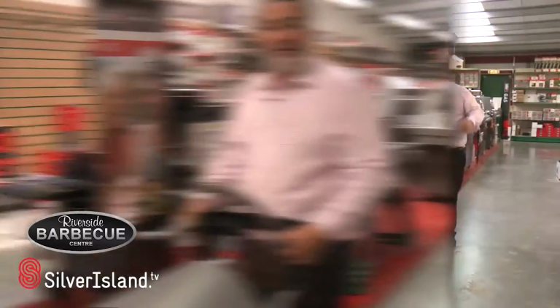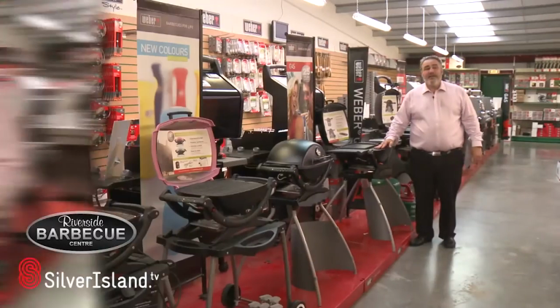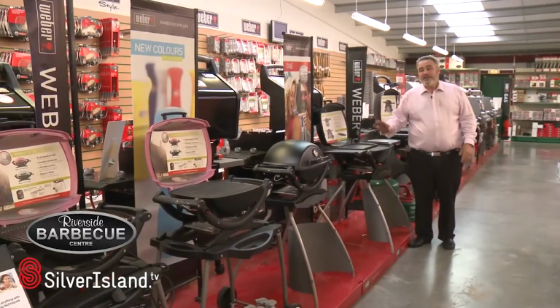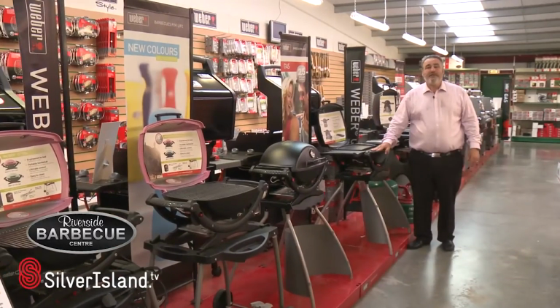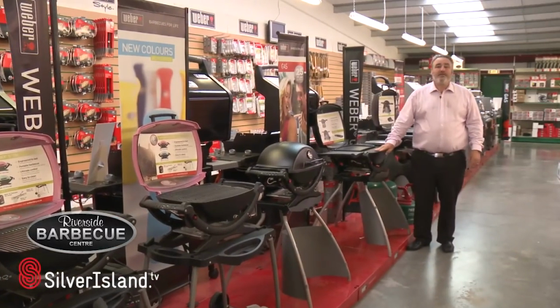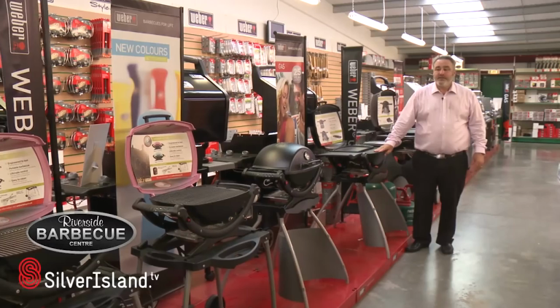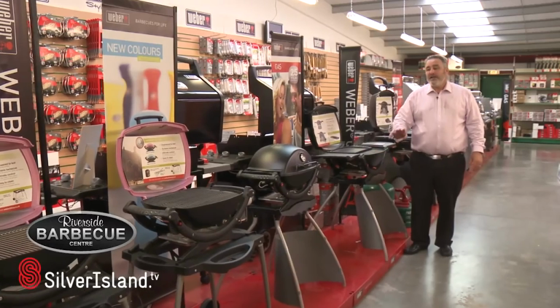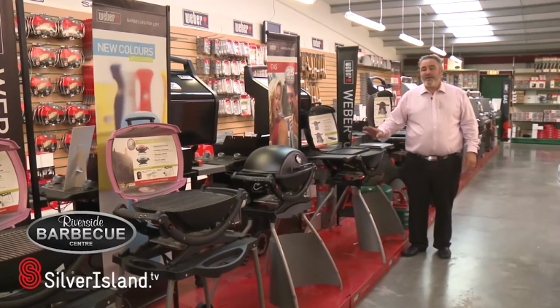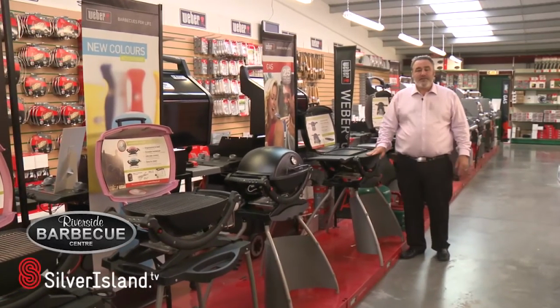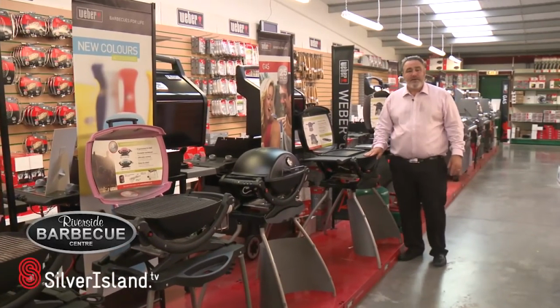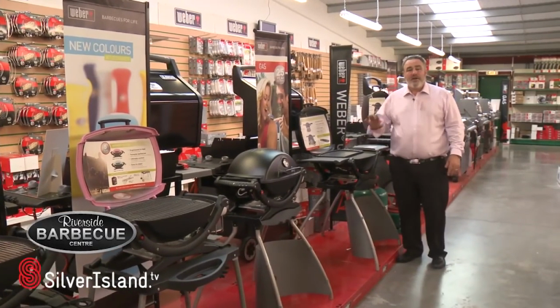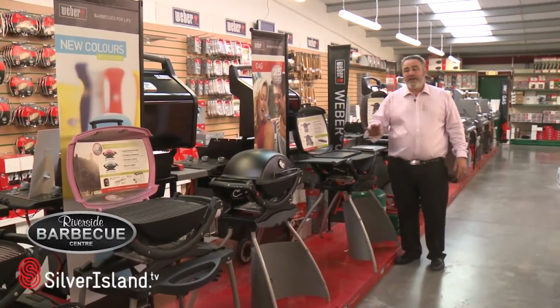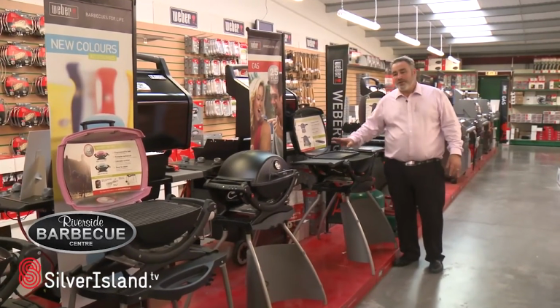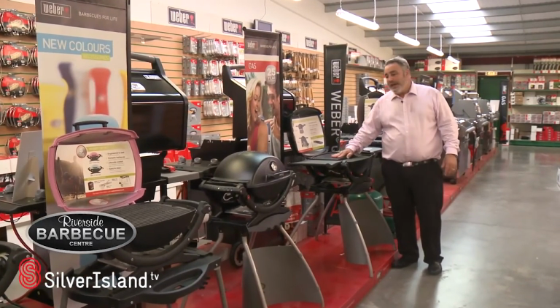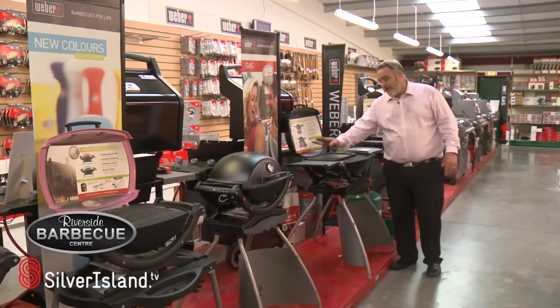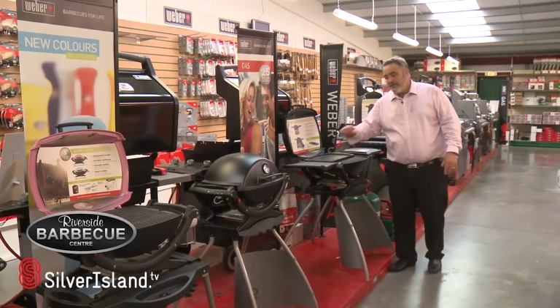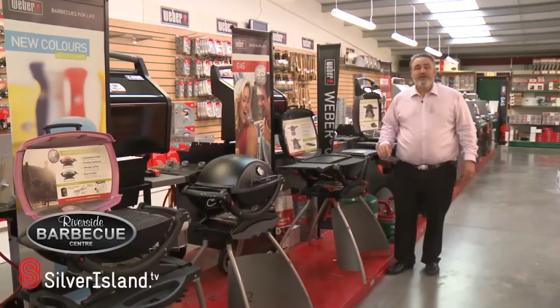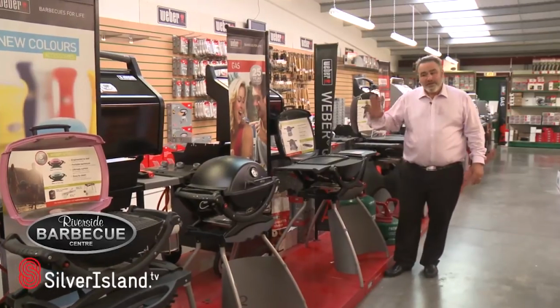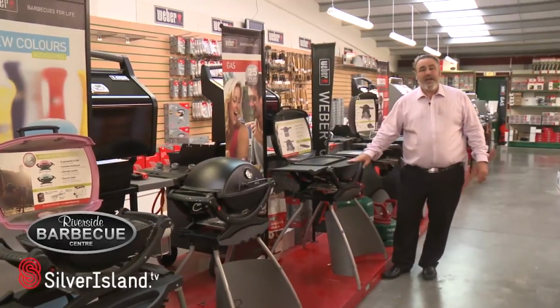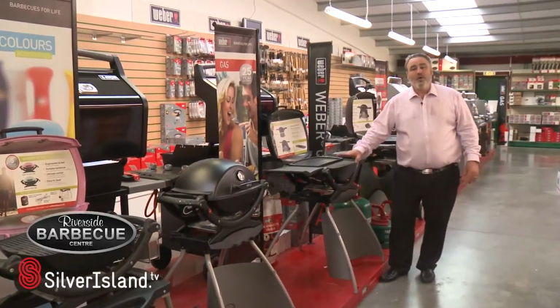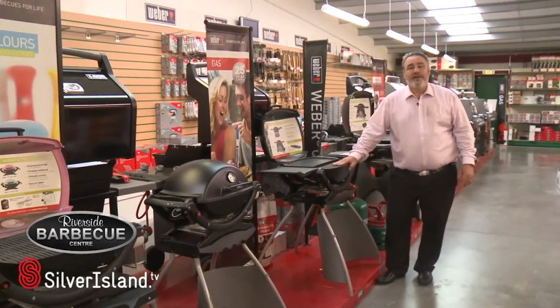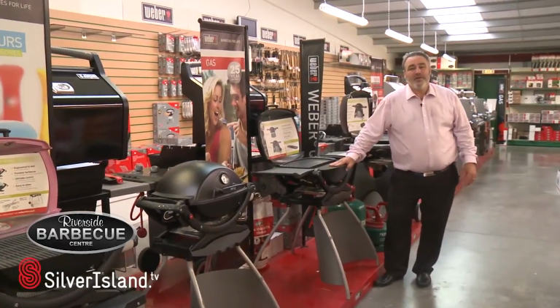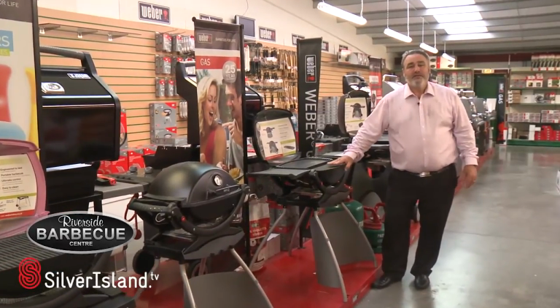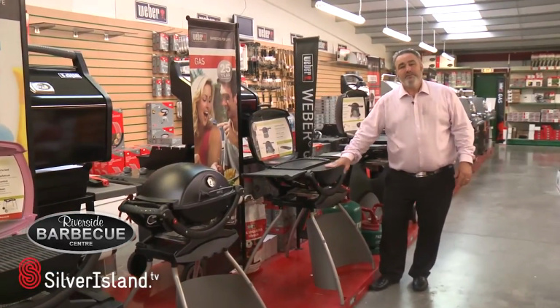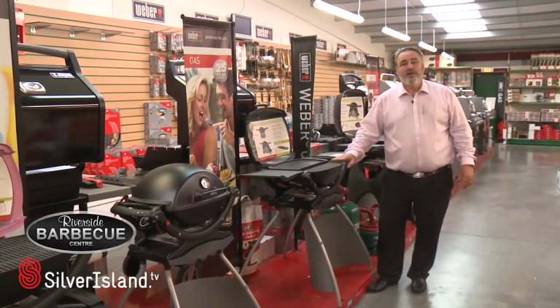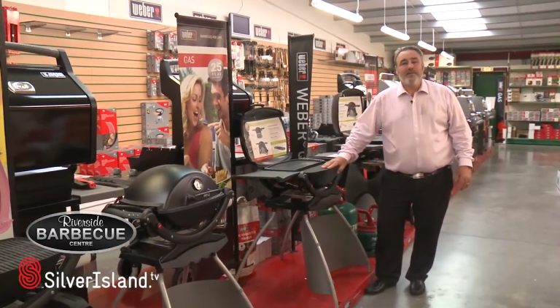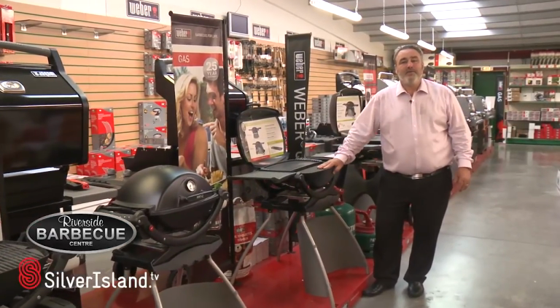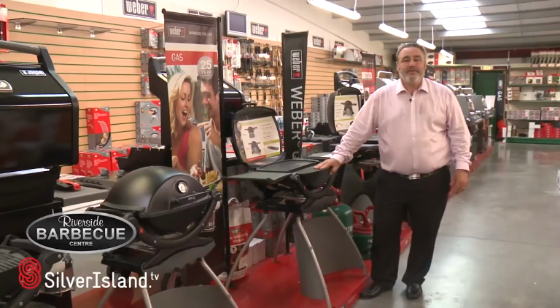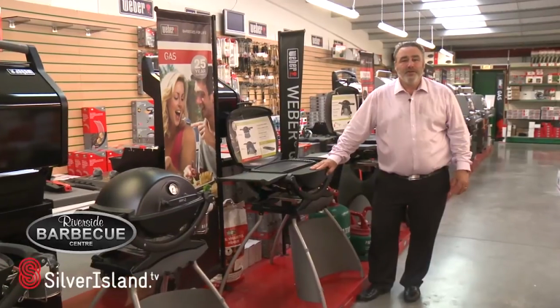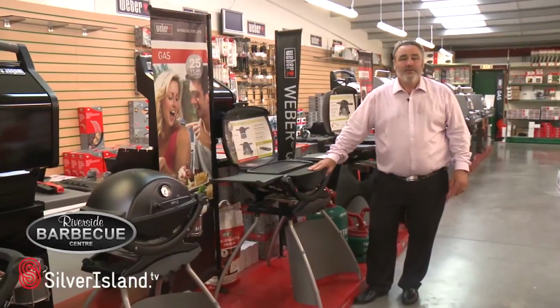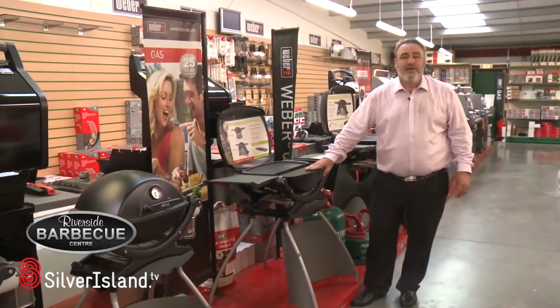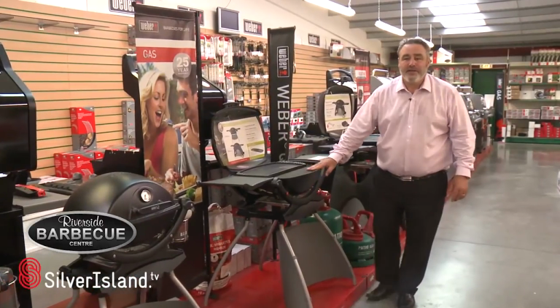Don't forget, if you need any further advice or any information about these barbecues and all the extras which you can have like the griddles — and if you order from us in the morning, by the following day the barbecue will be delivered to your door. Thank you very much for listening.